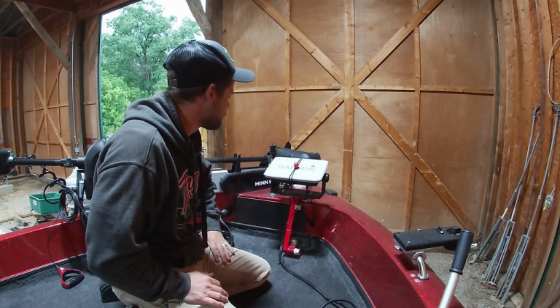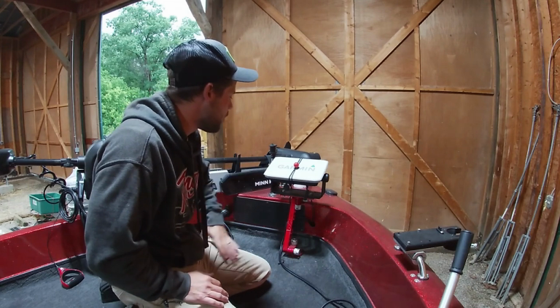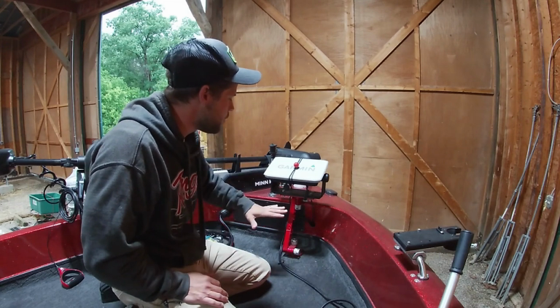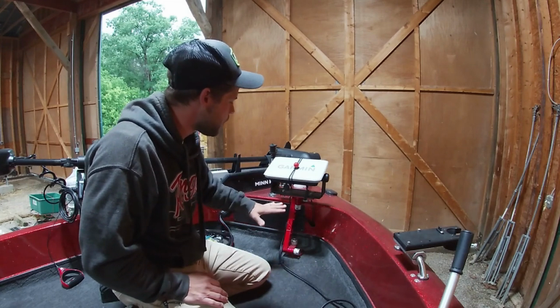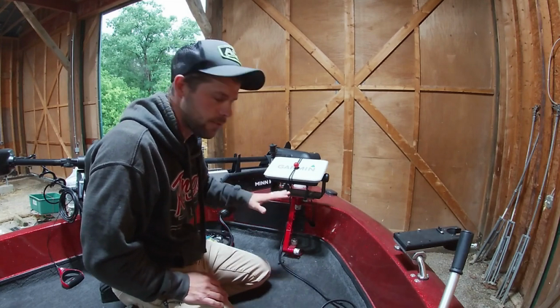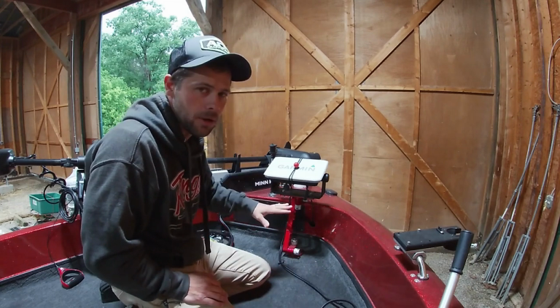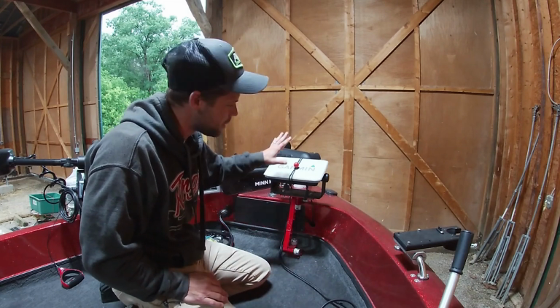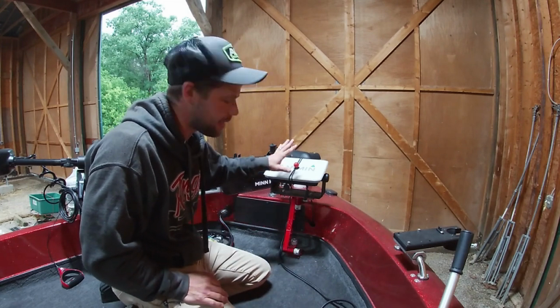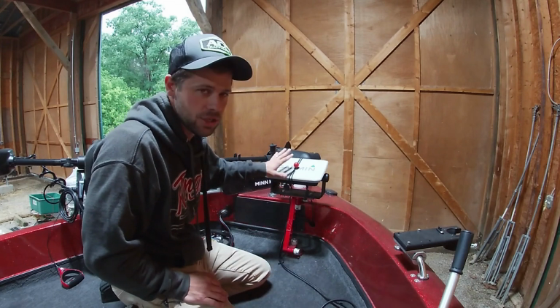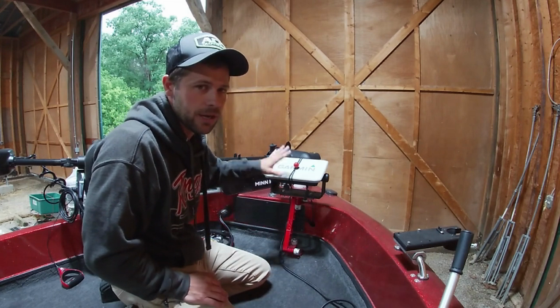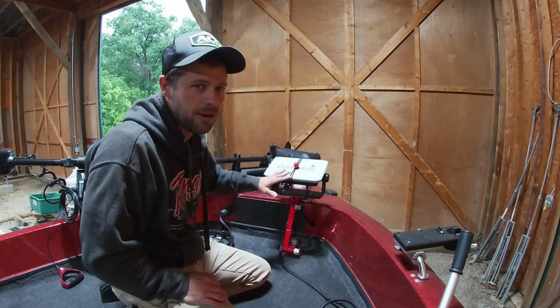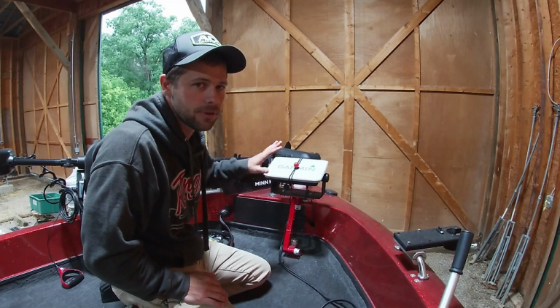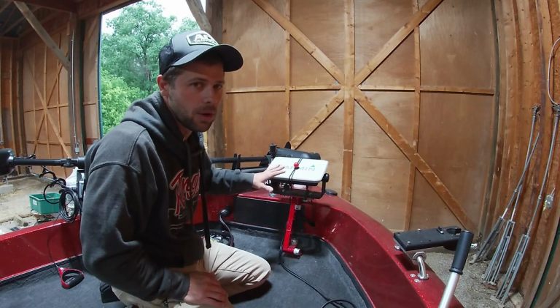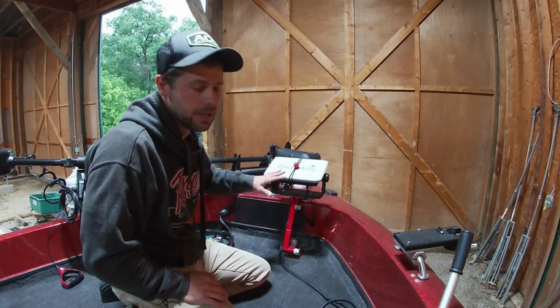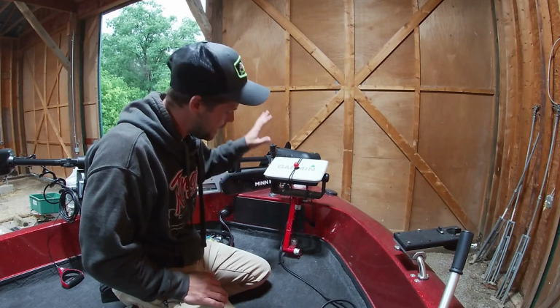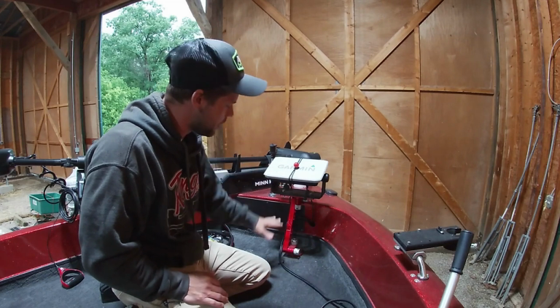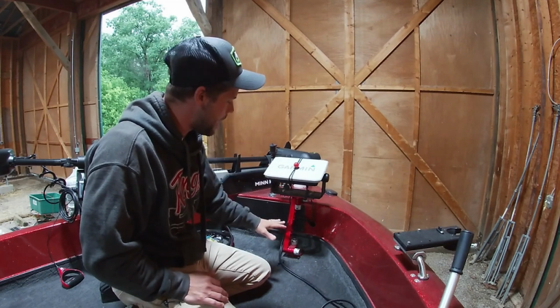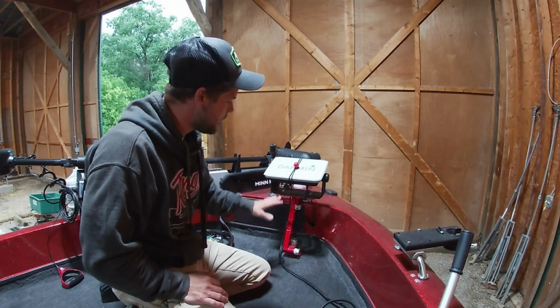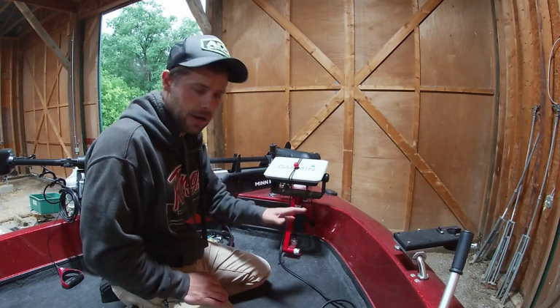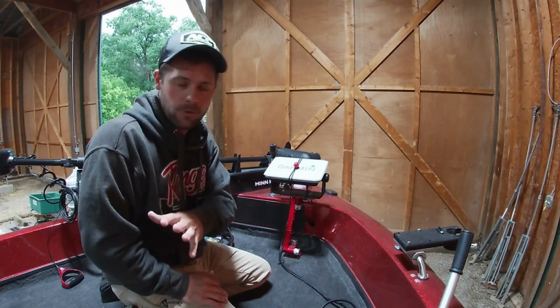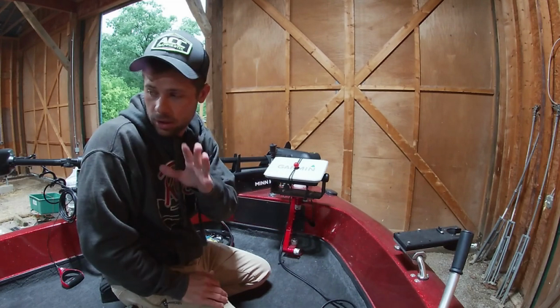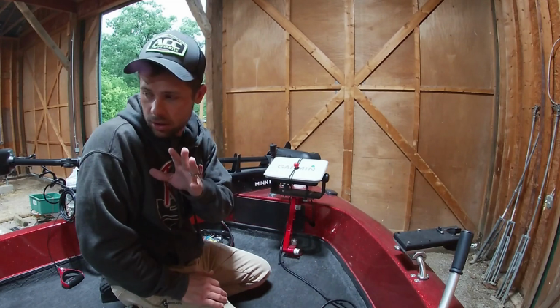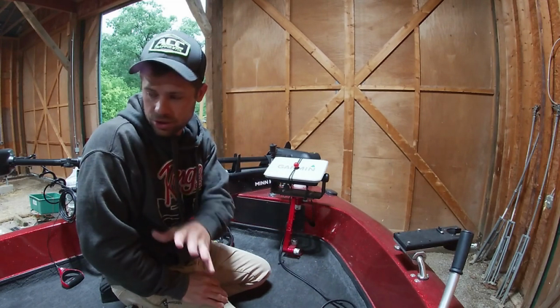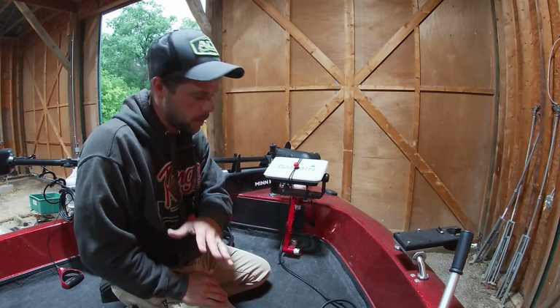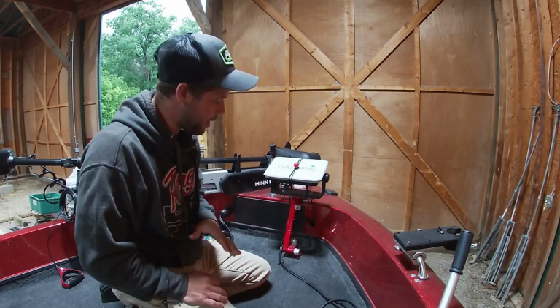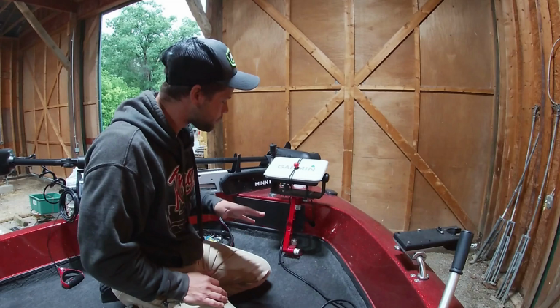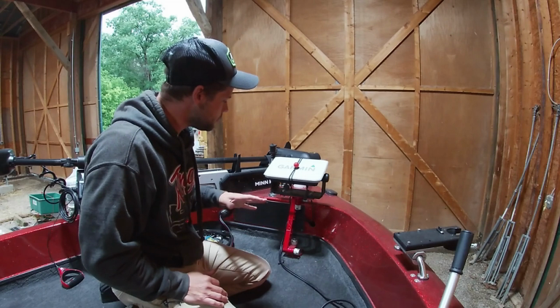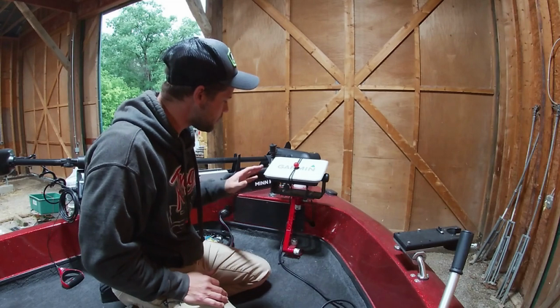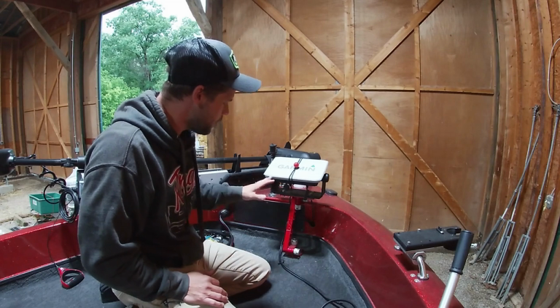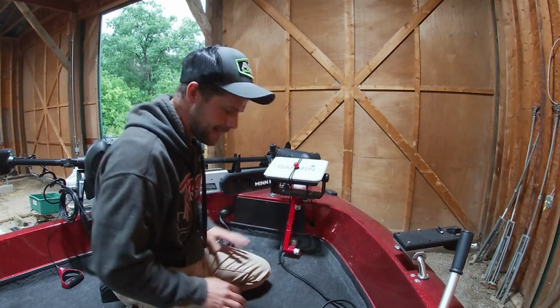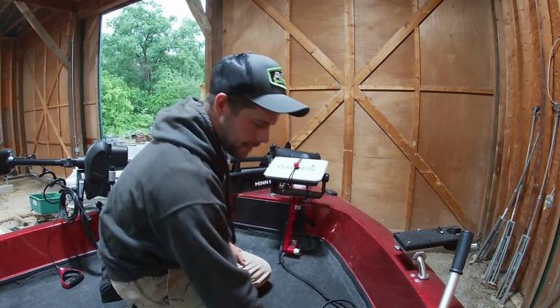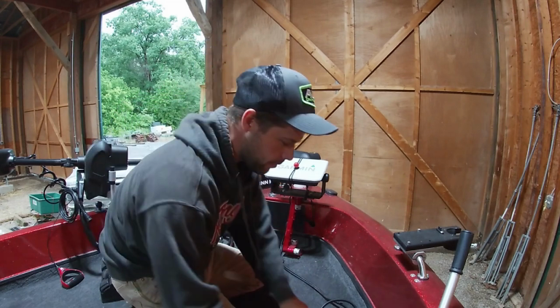What we're going to do first and foremost is take this unit off the boat, get it stripped down, get ready for our Stowaway mount. Let's go ahead and get this thing off.